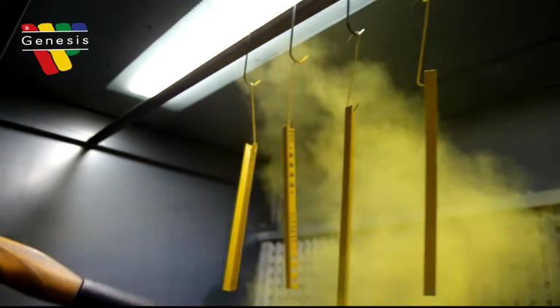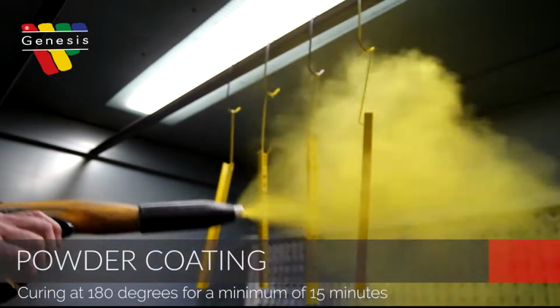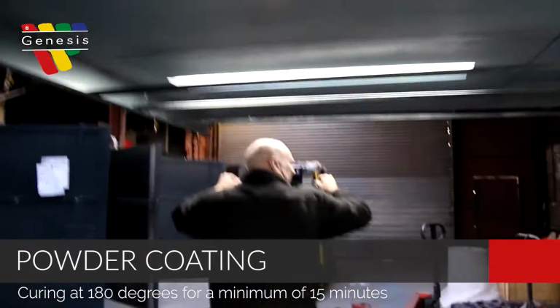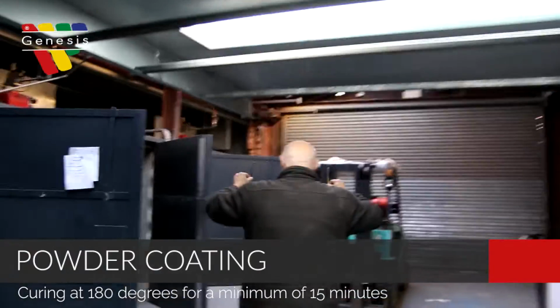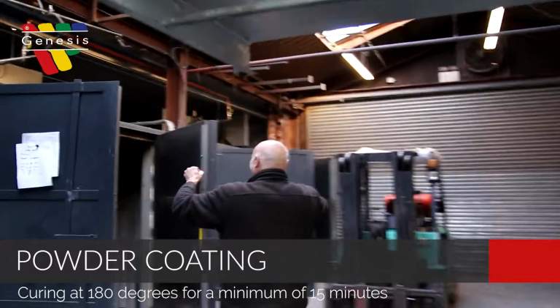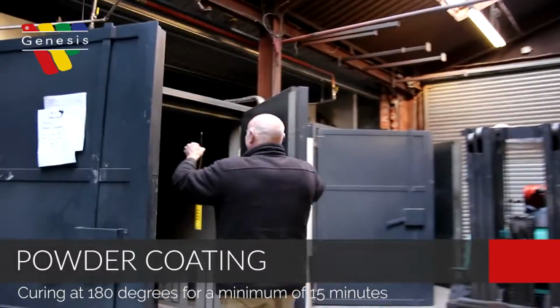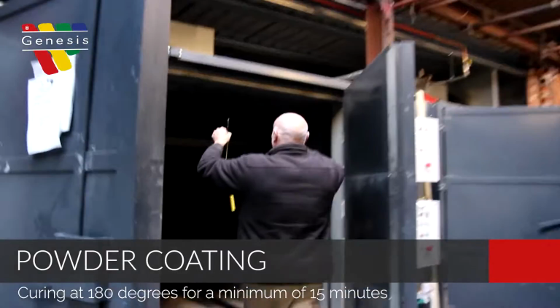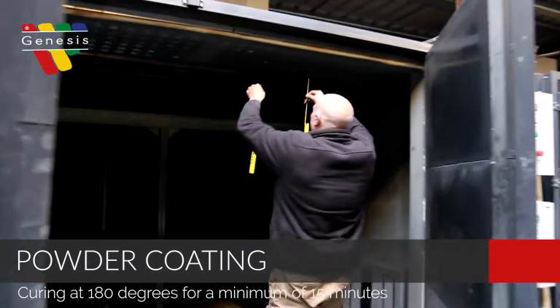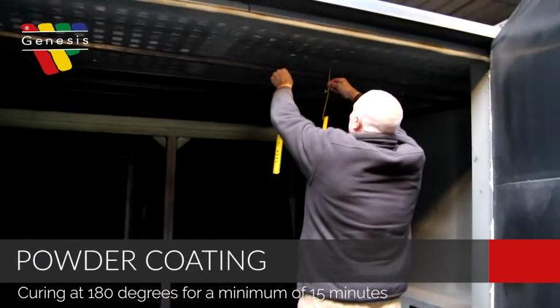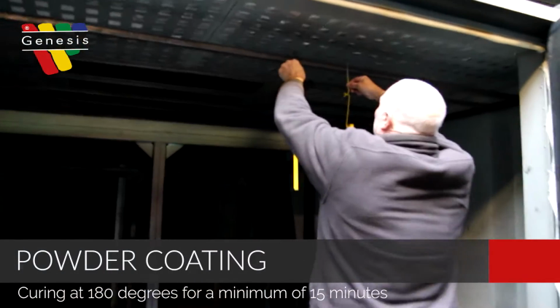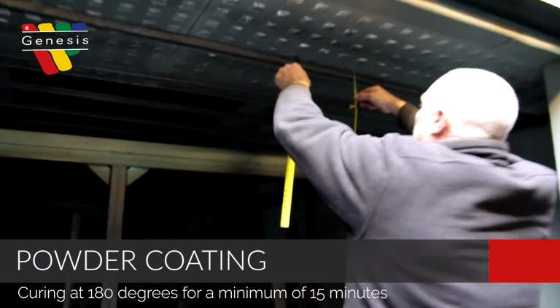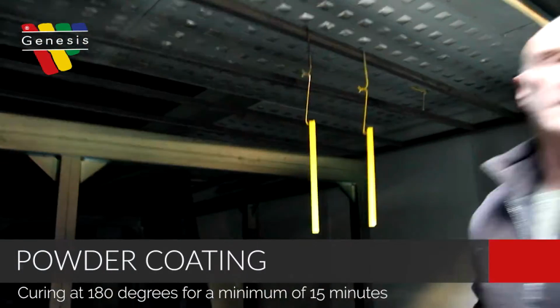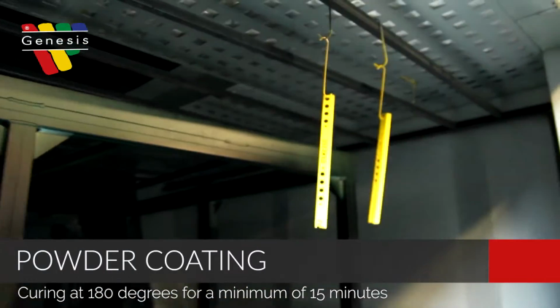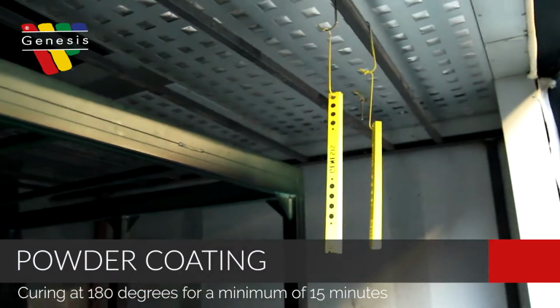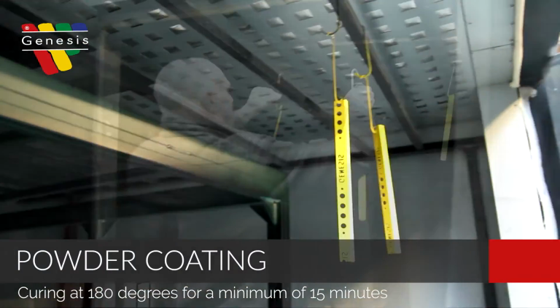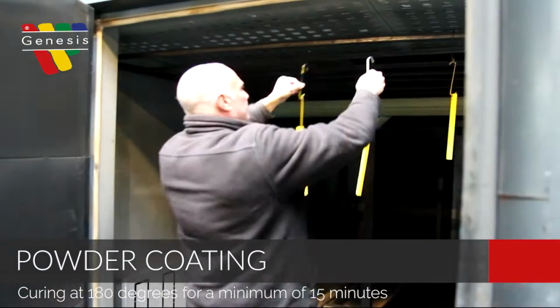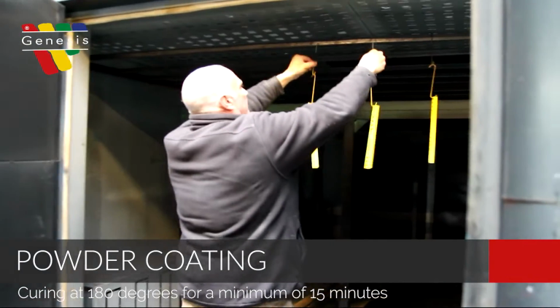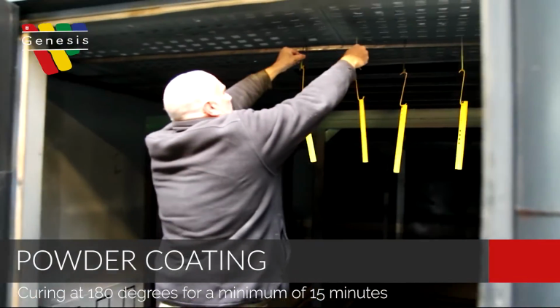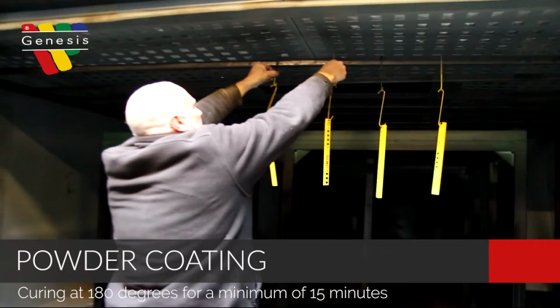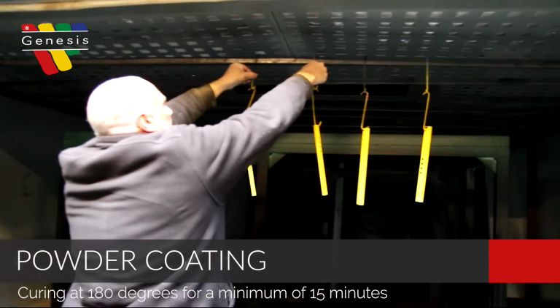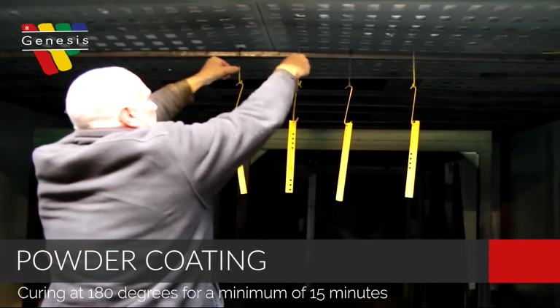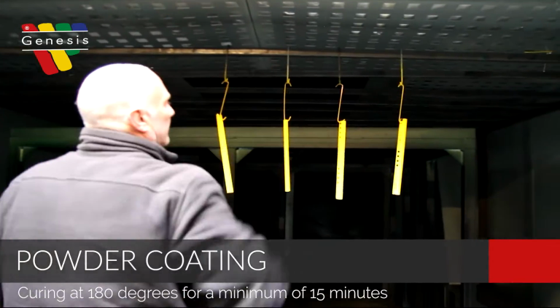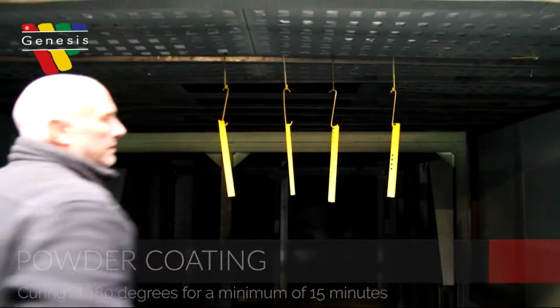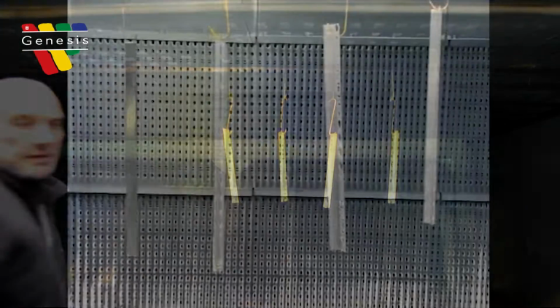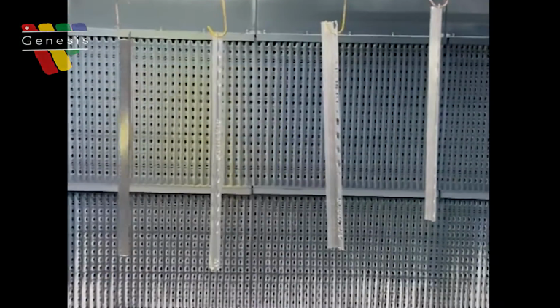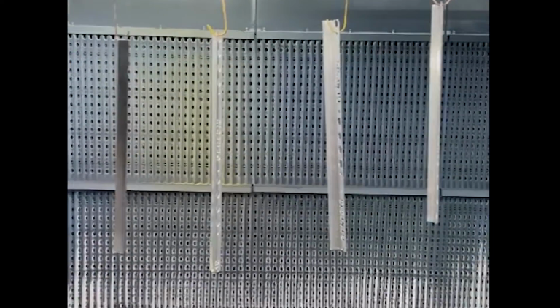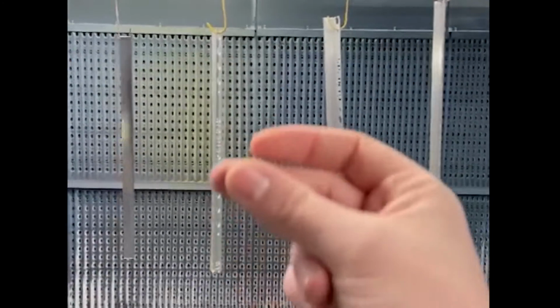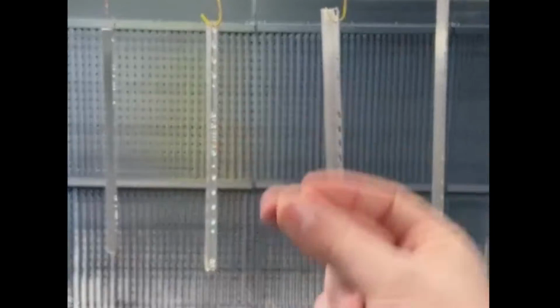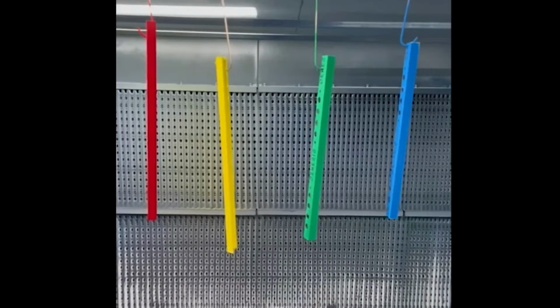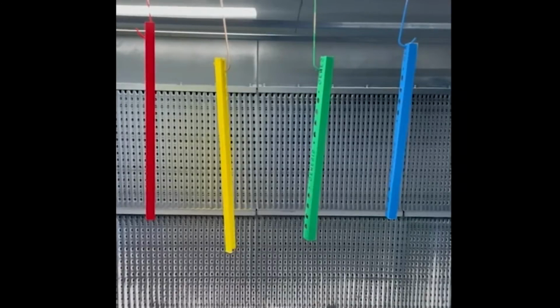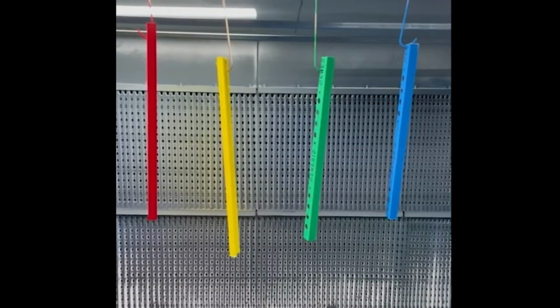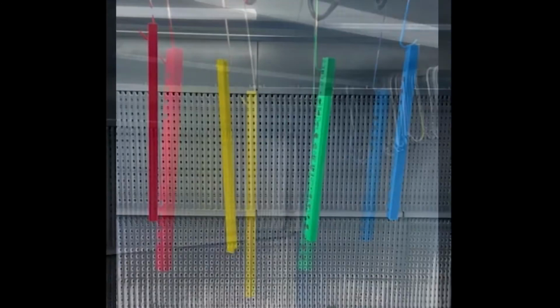The final part of the process is to cure the powder in a box oven. This is done by hanging the now-powdered profiles in the oven and baking them at 180 degrees for around 15 minutes. This is the point at which the powder bonds to the metal.